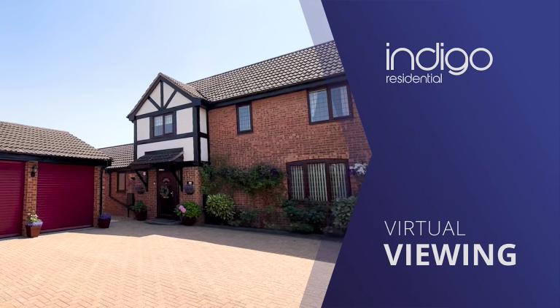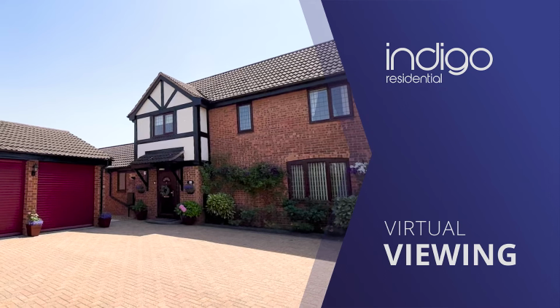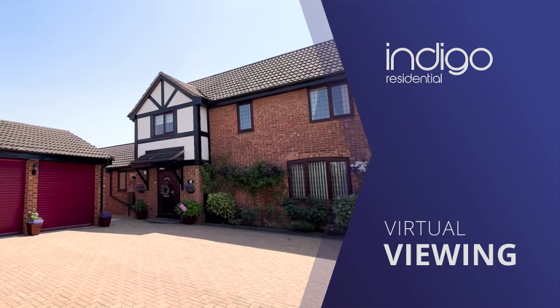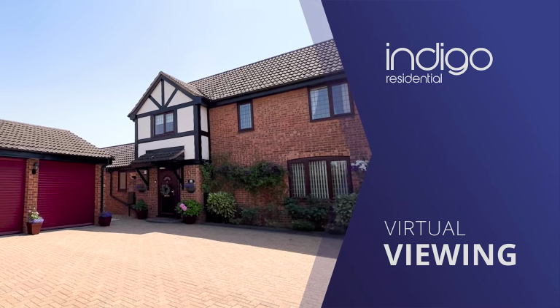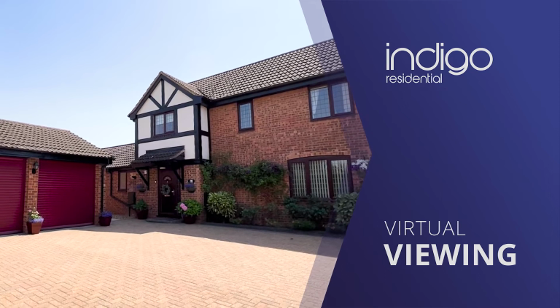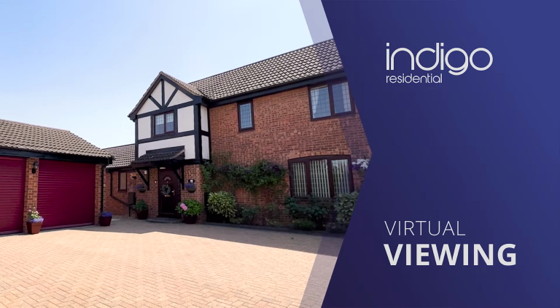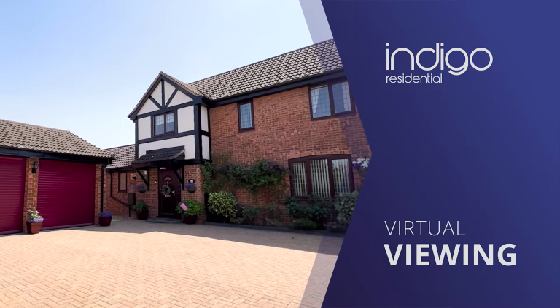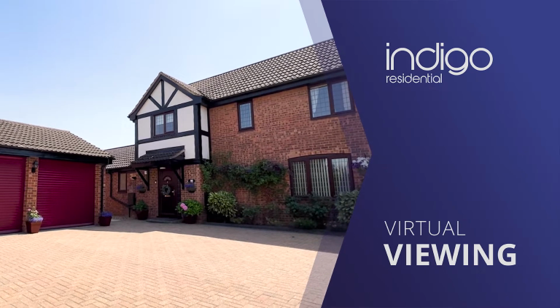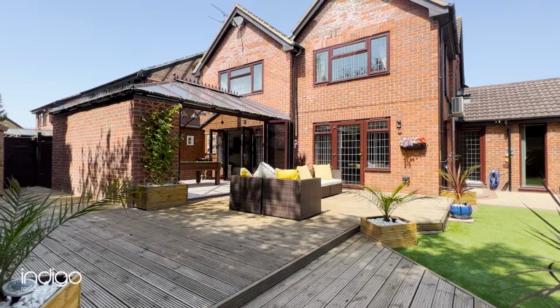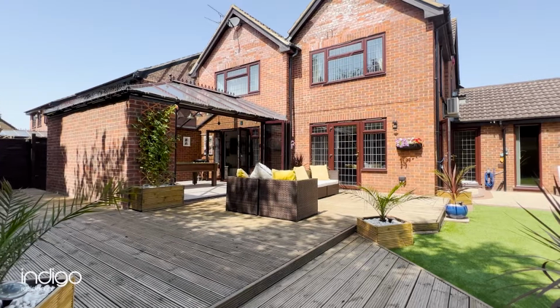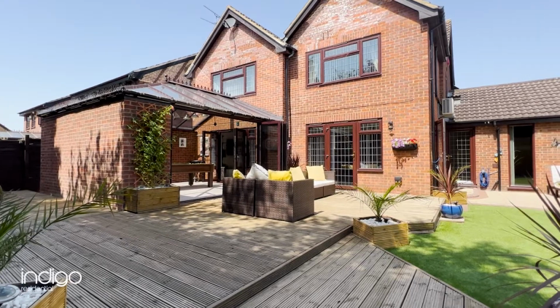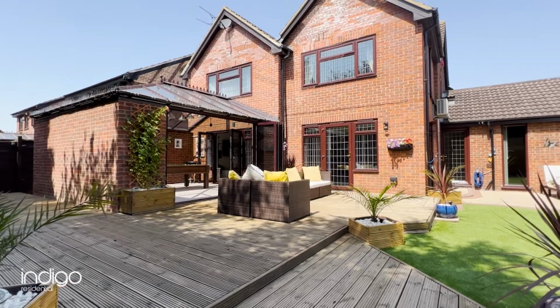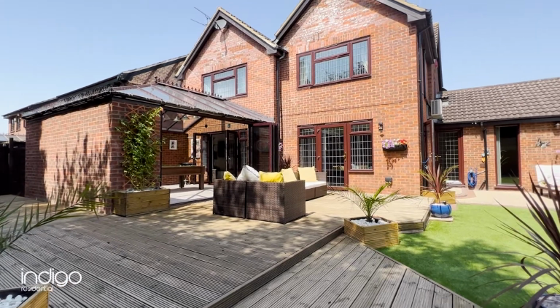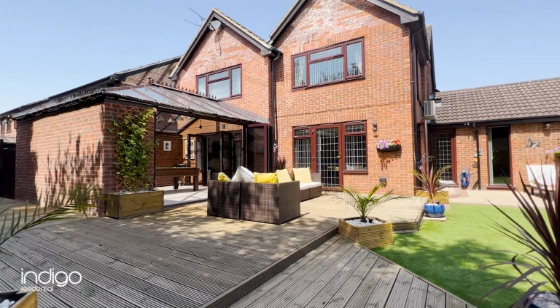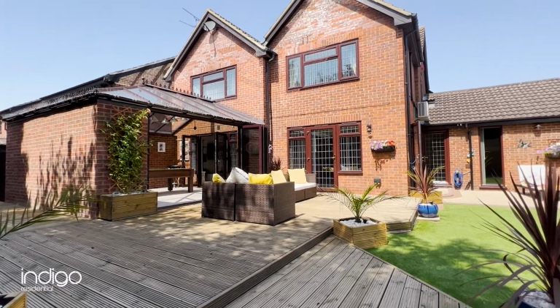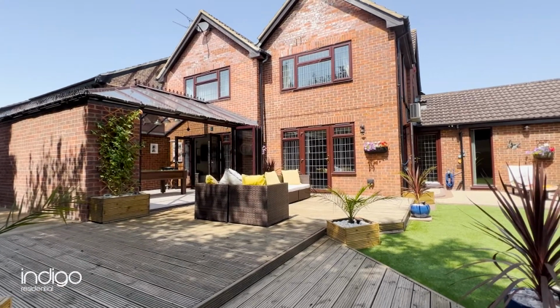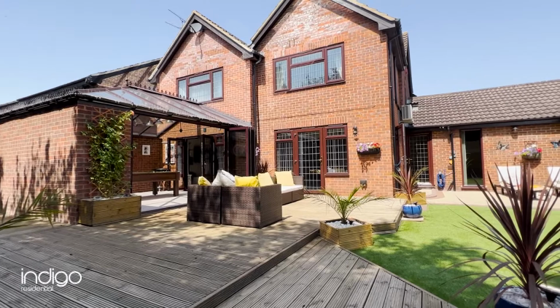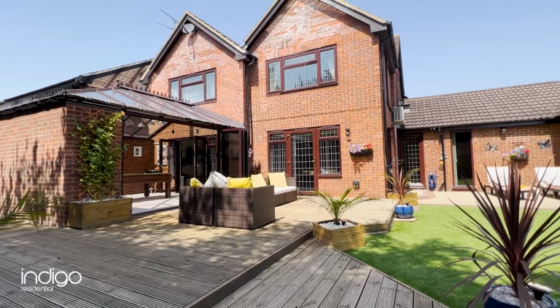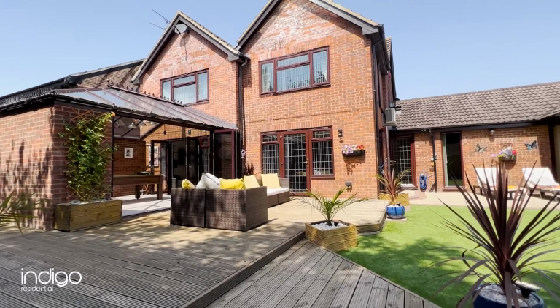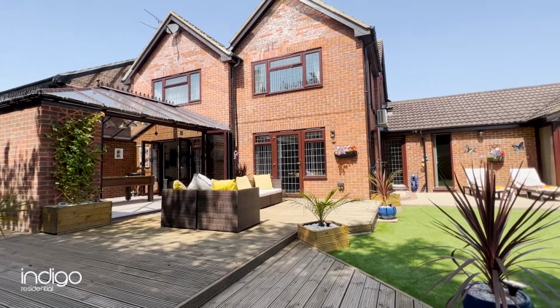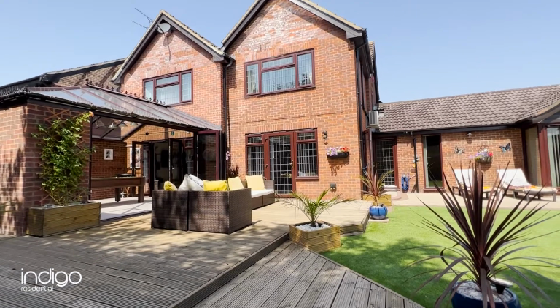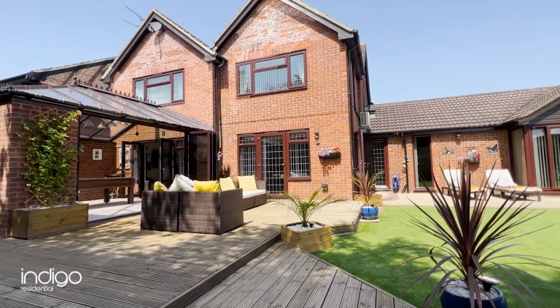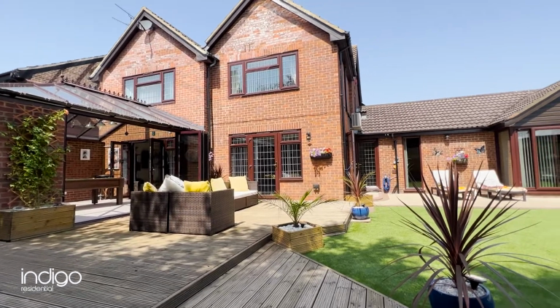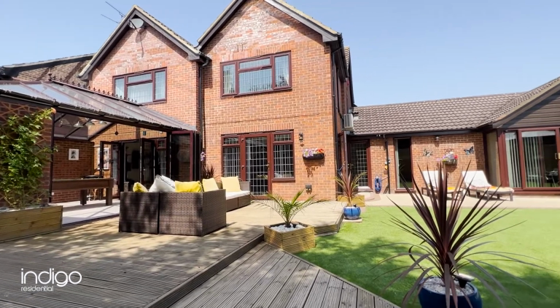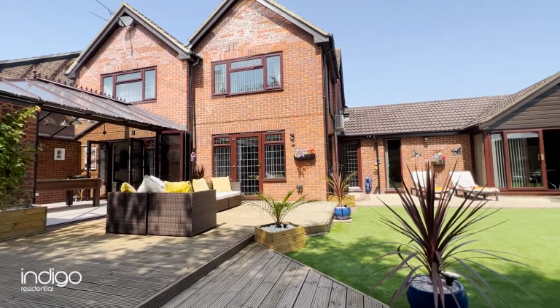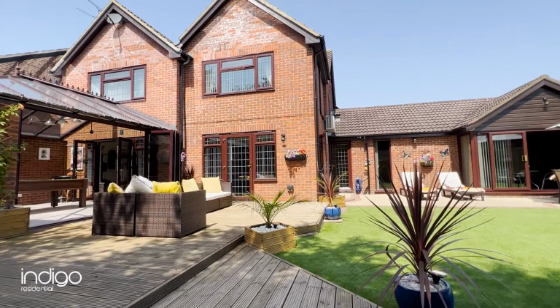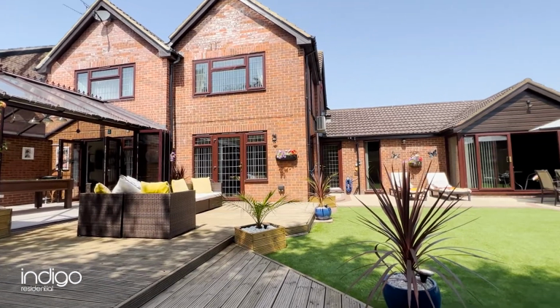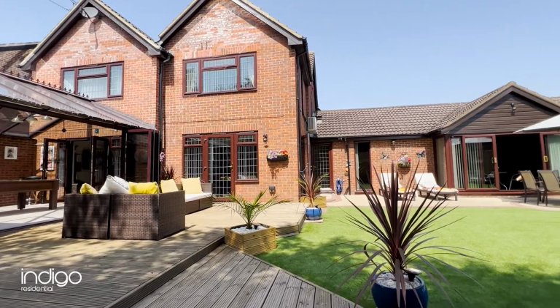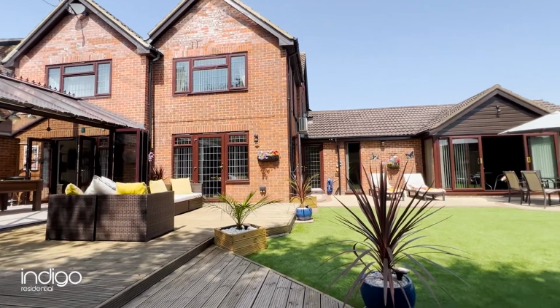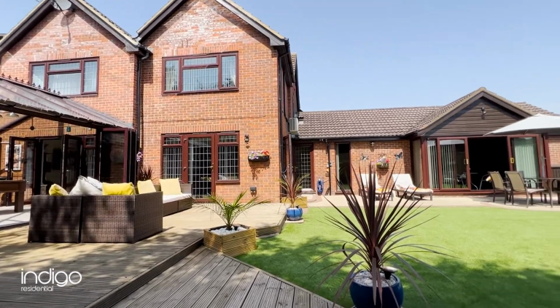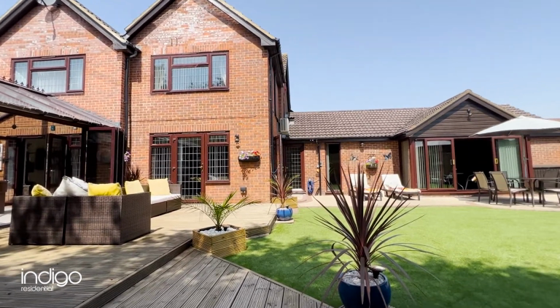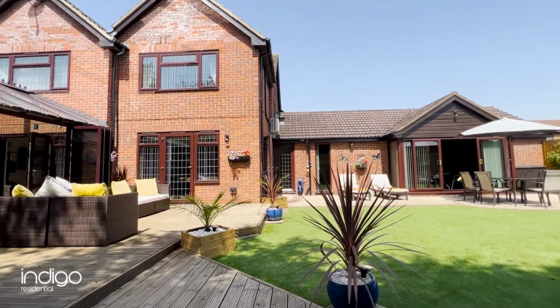Indigo Residential is proud to announce this stunning four-bedroom detached property which has a double storey extension to the rear and an indoor swimming pool.